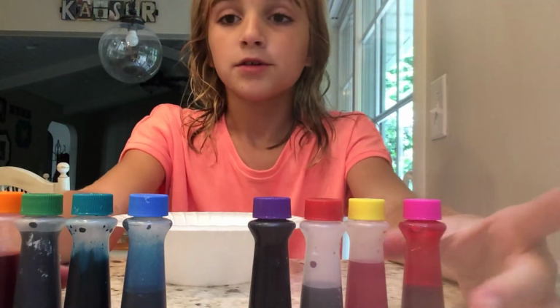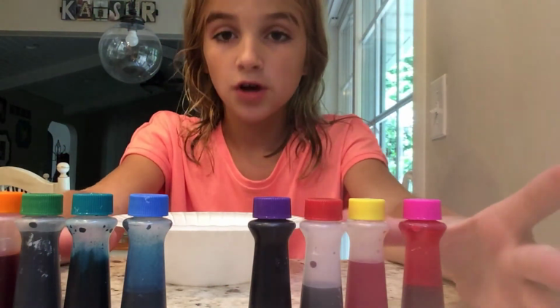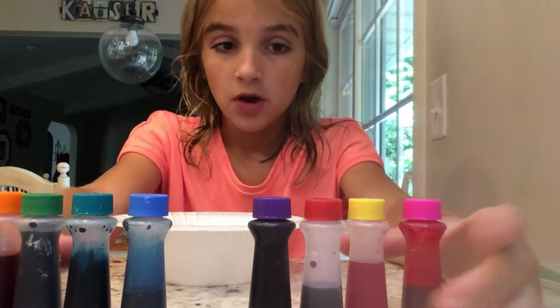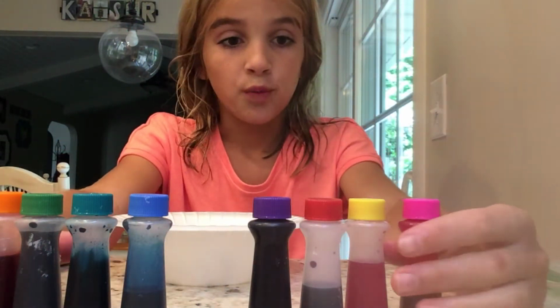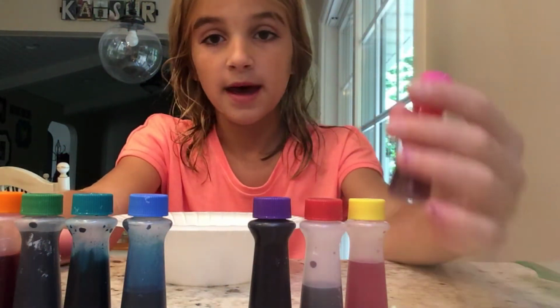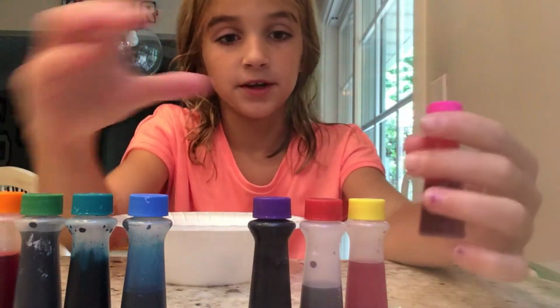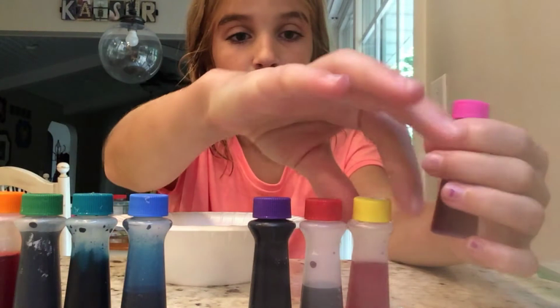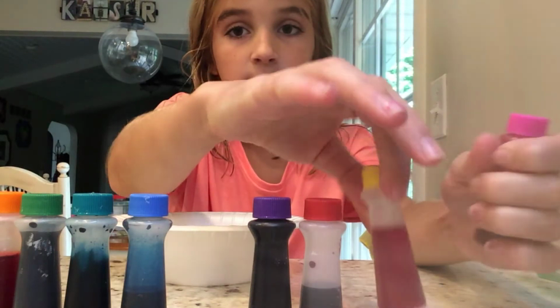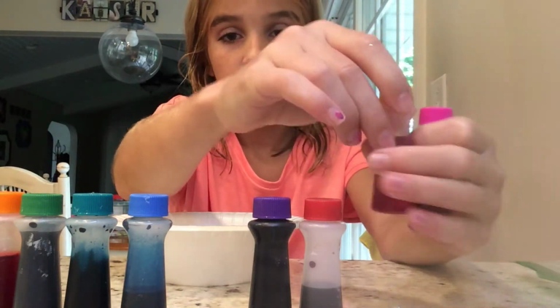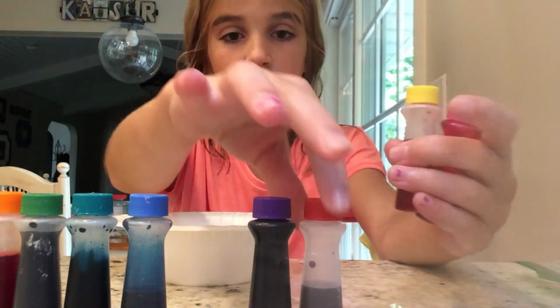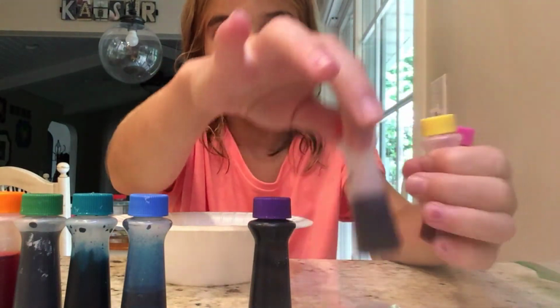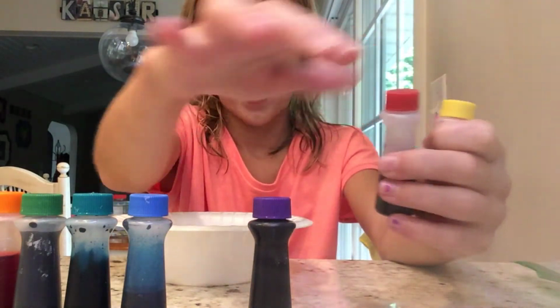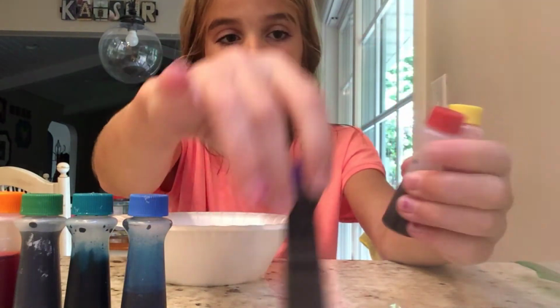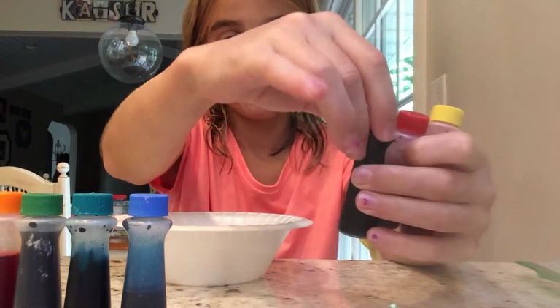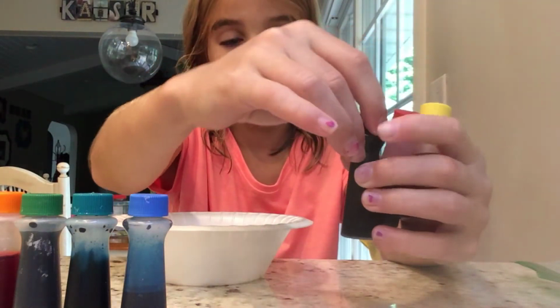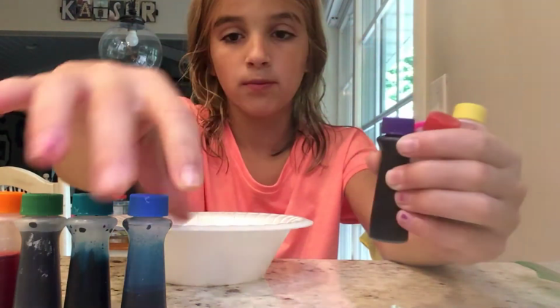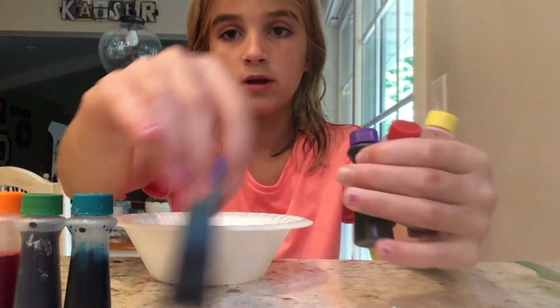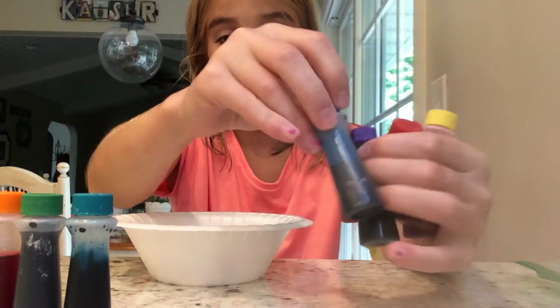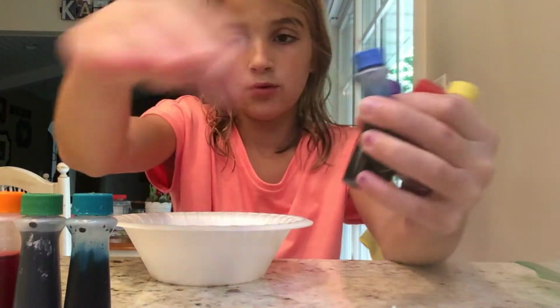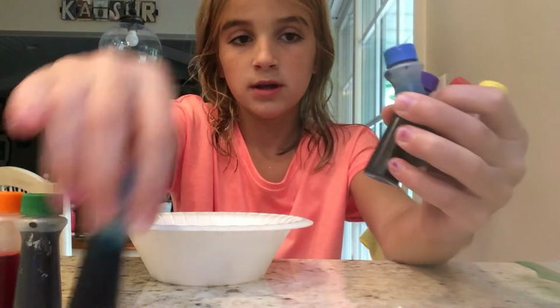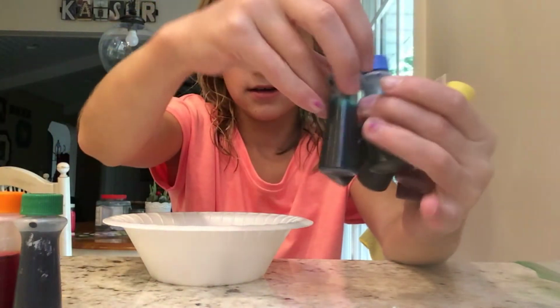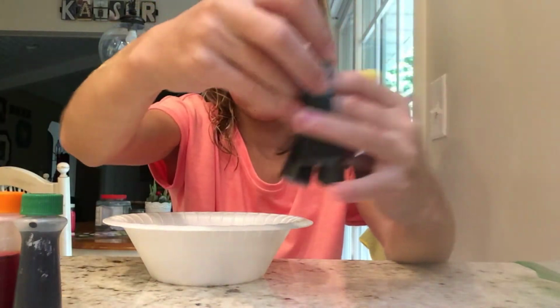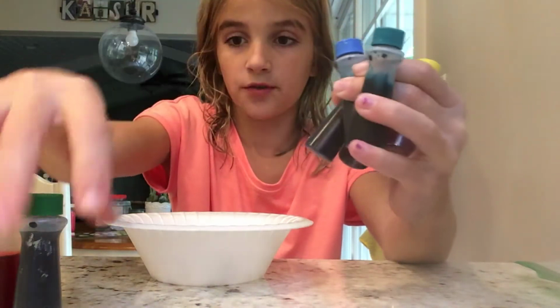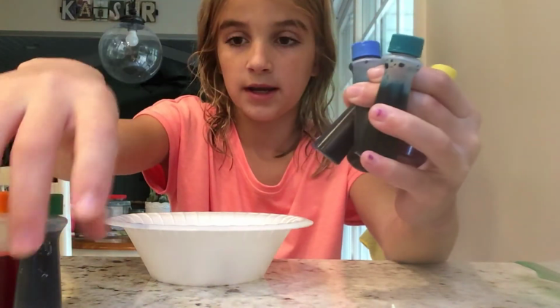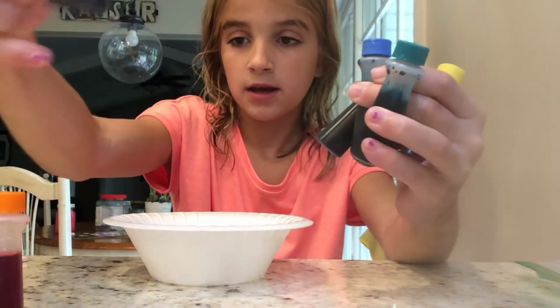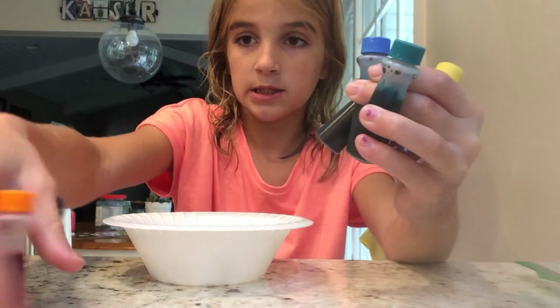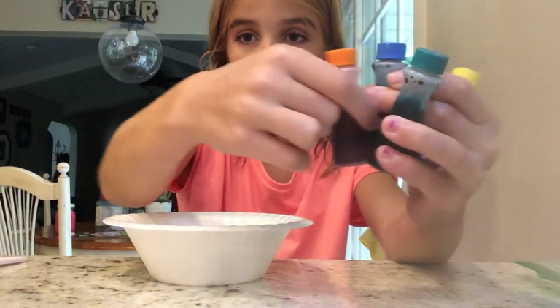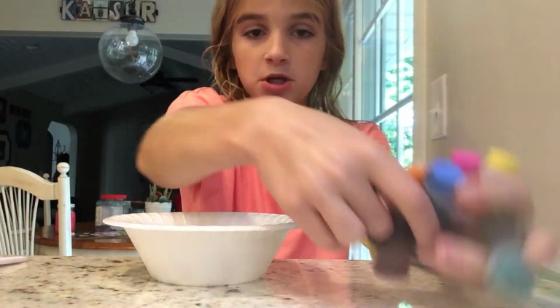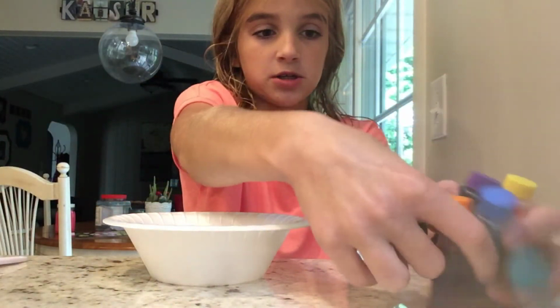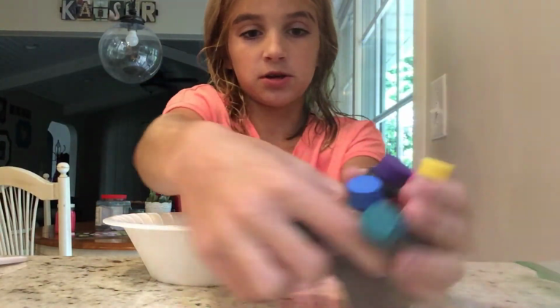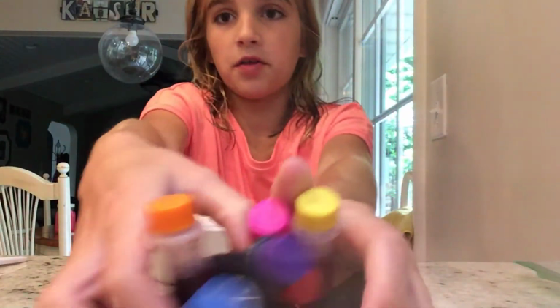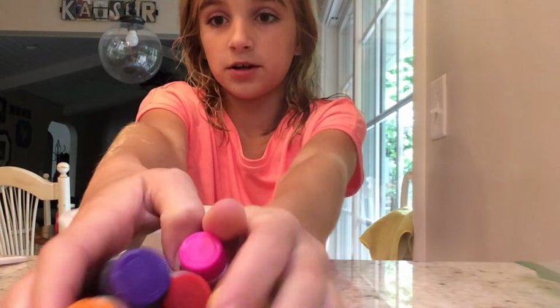So we have here pink, yellow, red, purple, blue, teal, green, and orange. Those are all the colors.